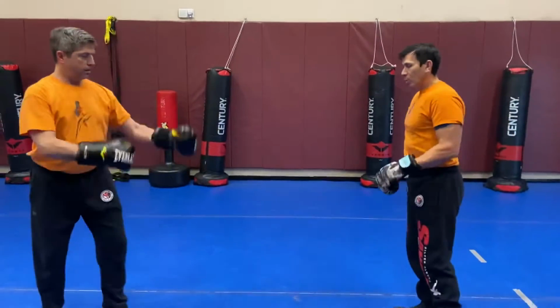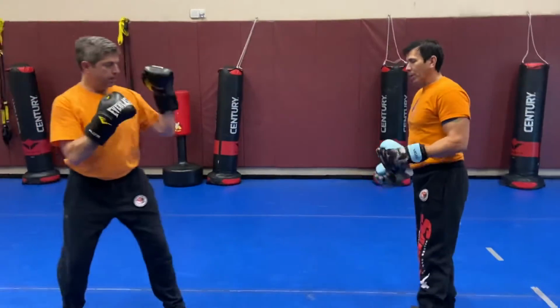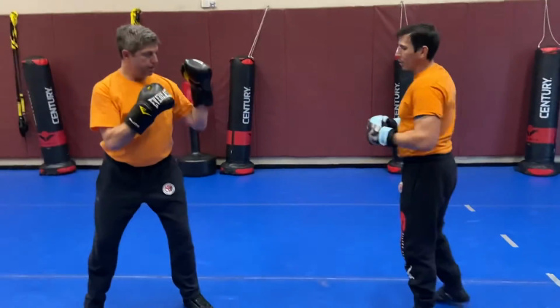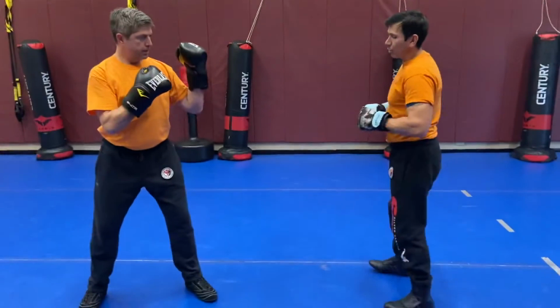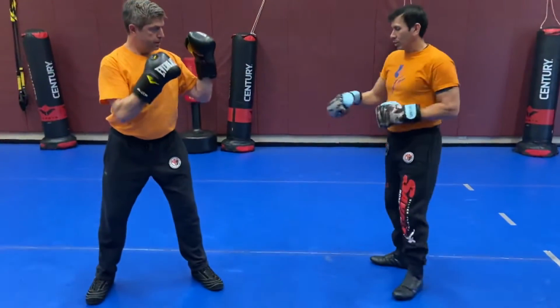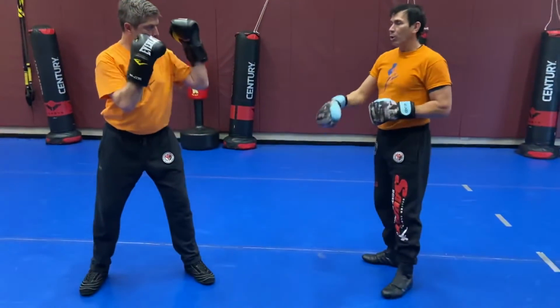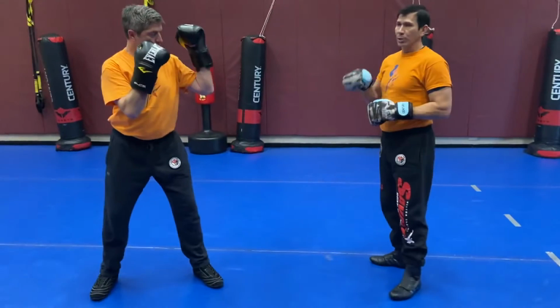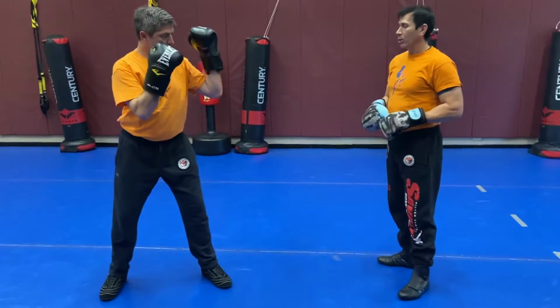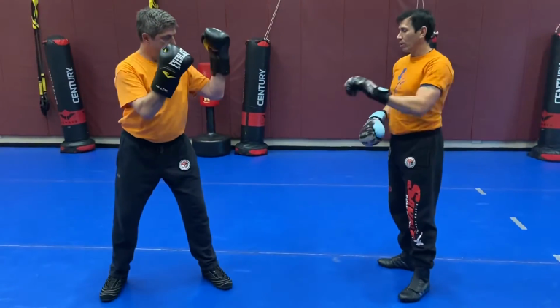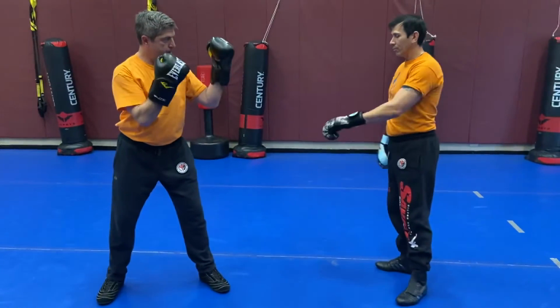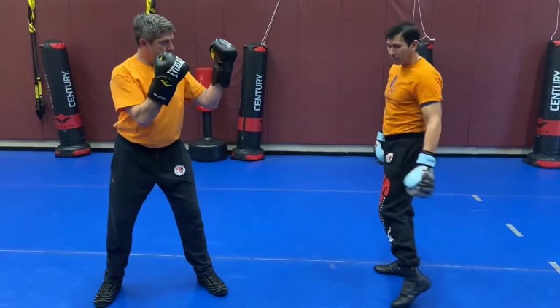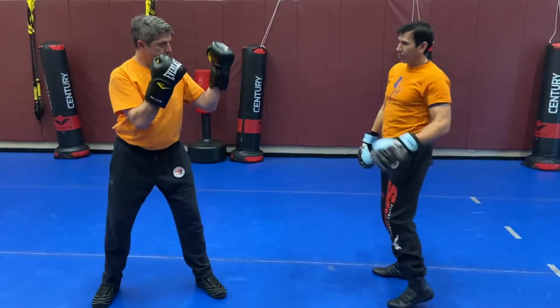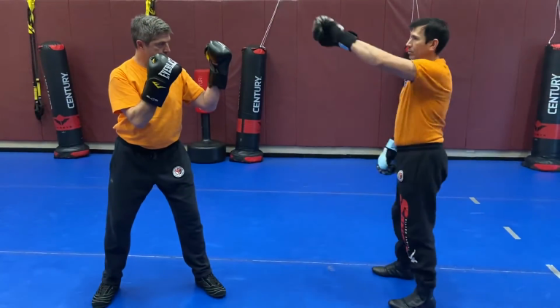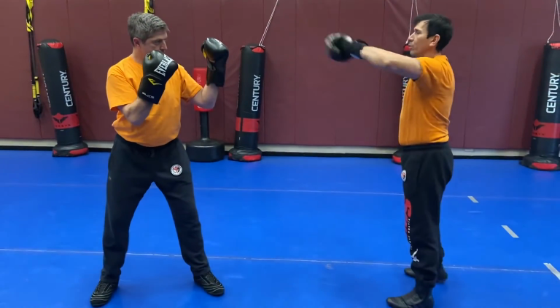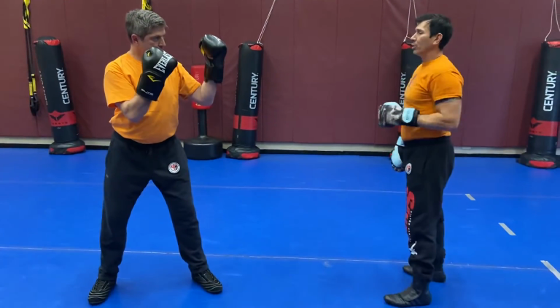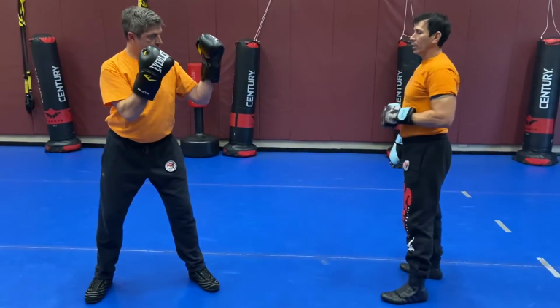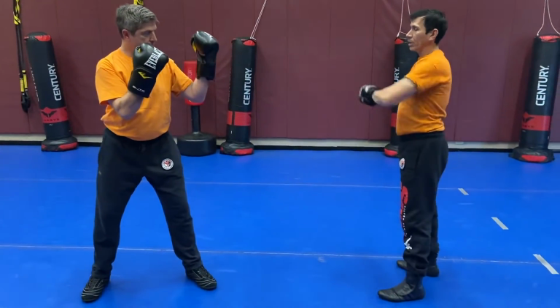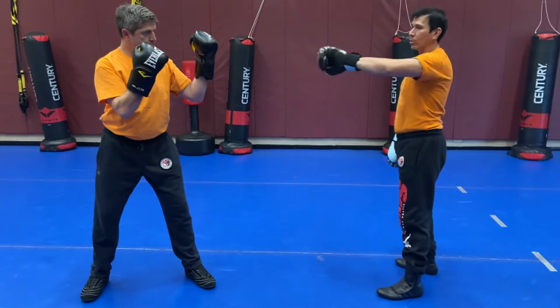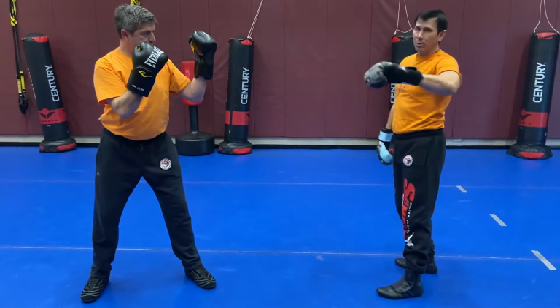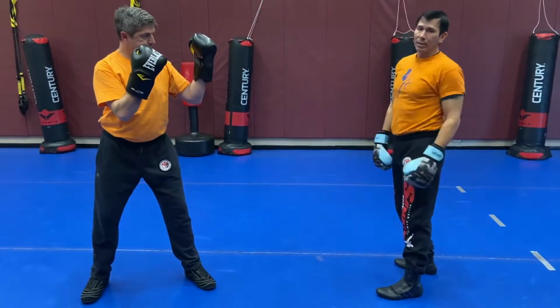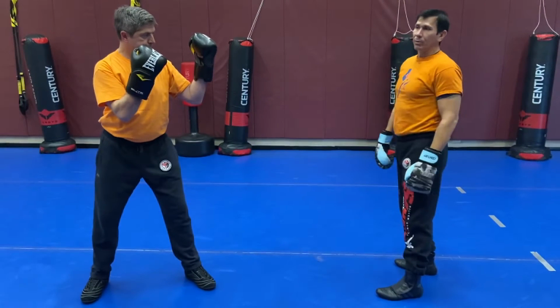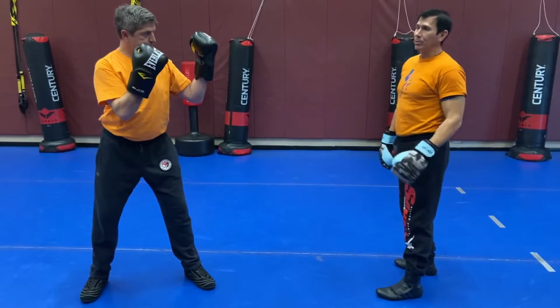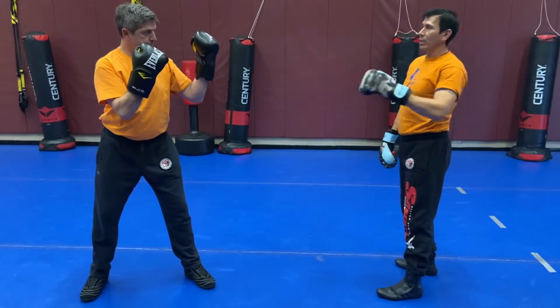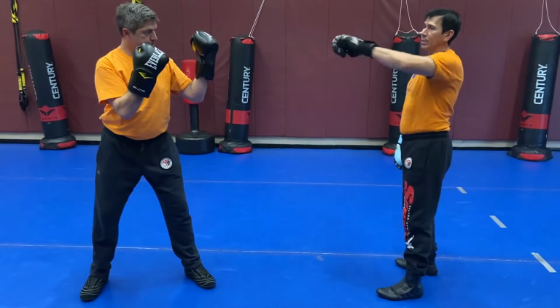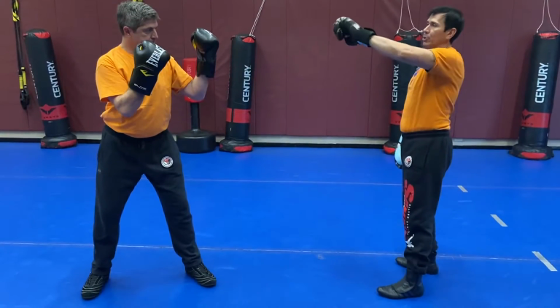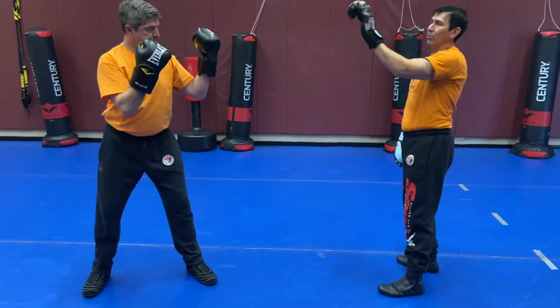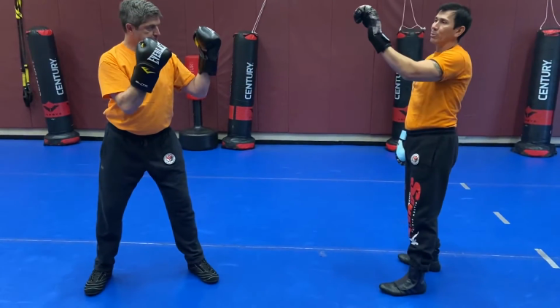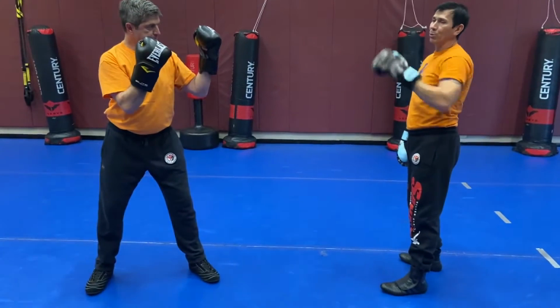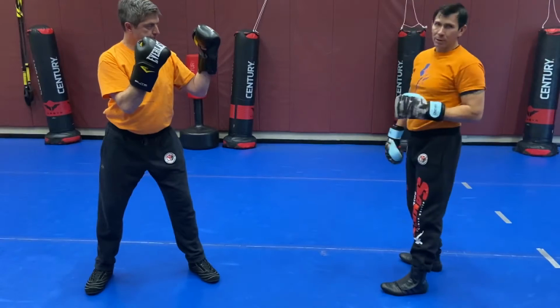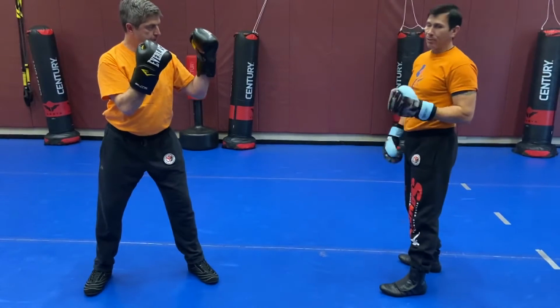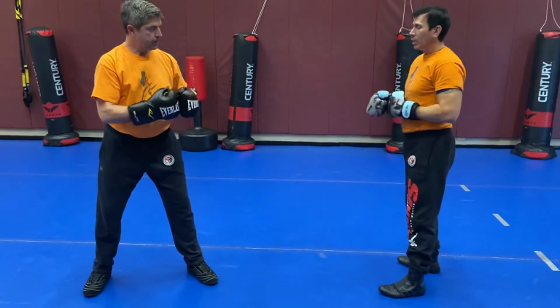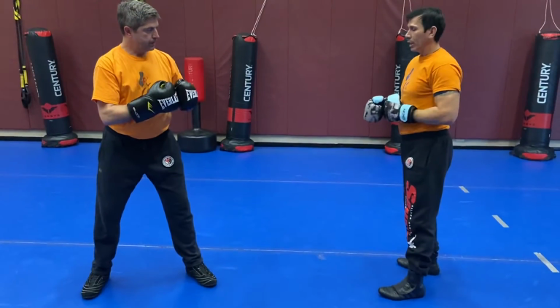We're going to piggyback off the drill with the low hook versus high hook, or rivier bas versus rivier haut. We're going to do a lateral, as best we can, rivier. Sometimes you want to get that distance — your toe is going to point up and you're going to do more of that frontal rivier on the high line.